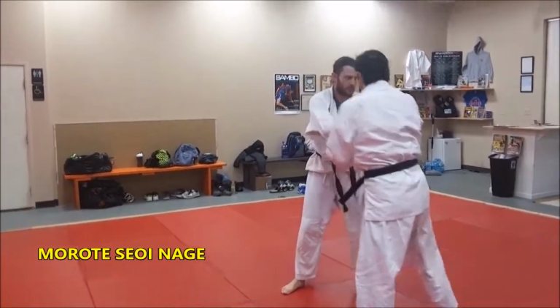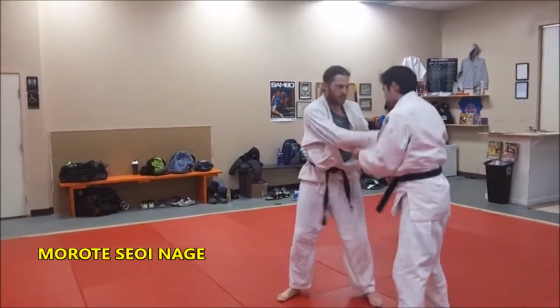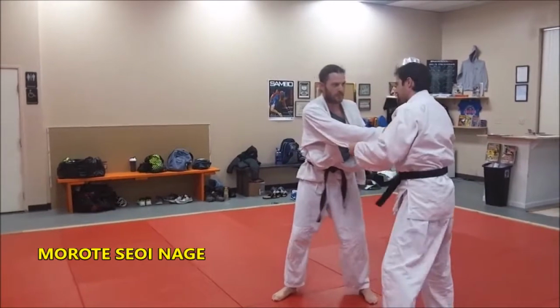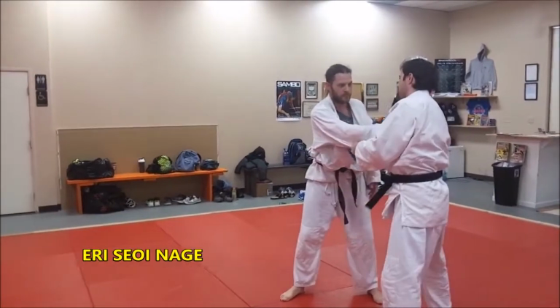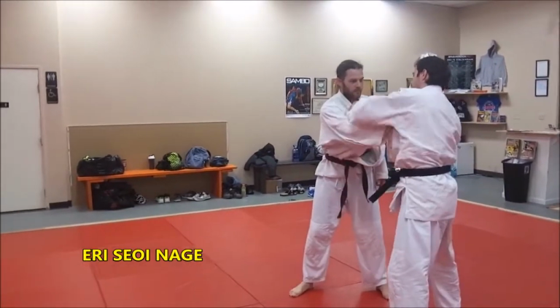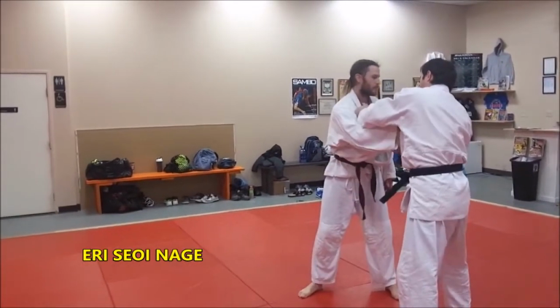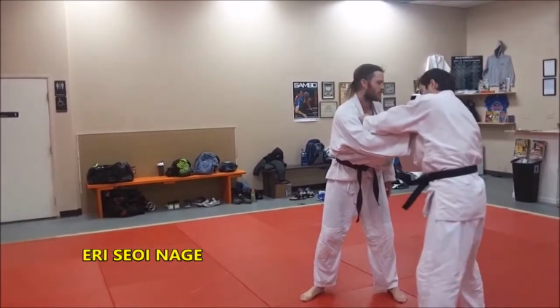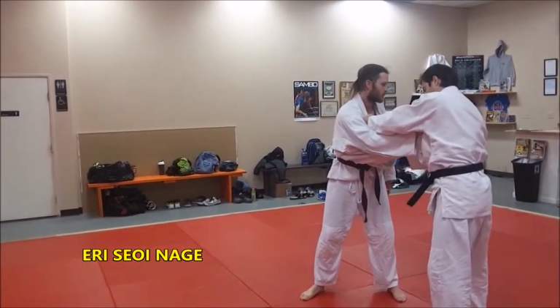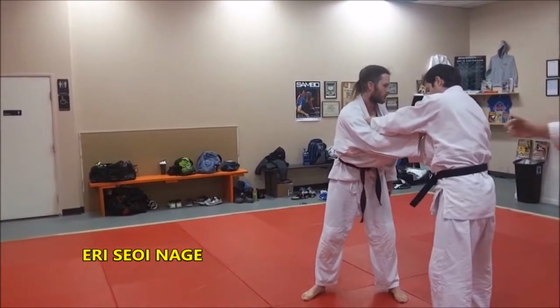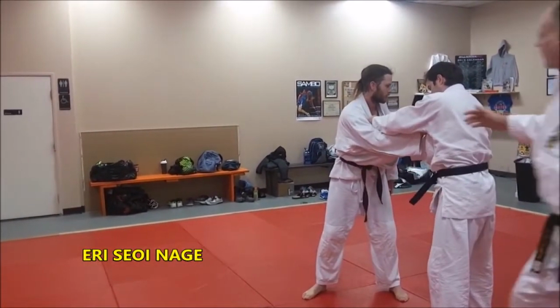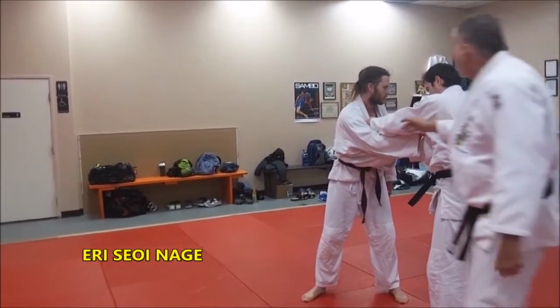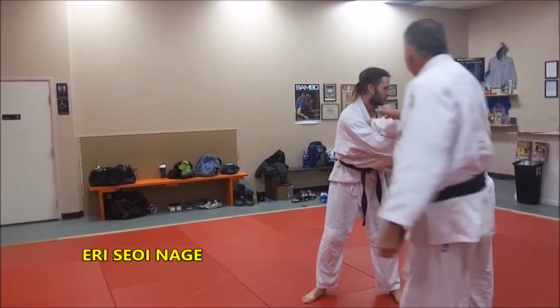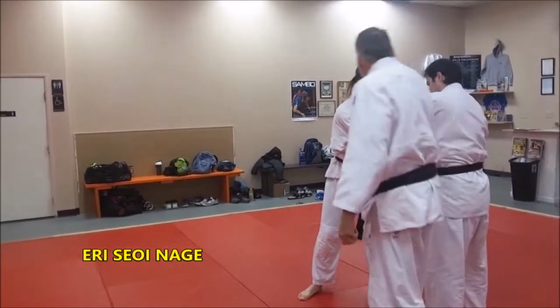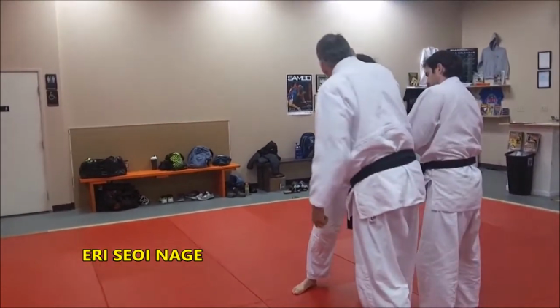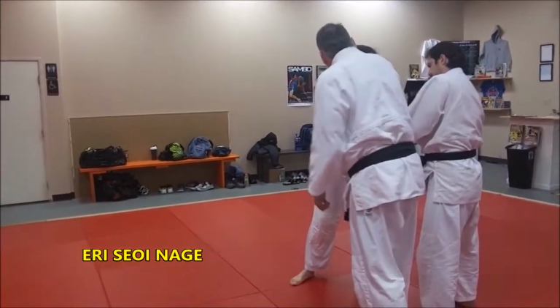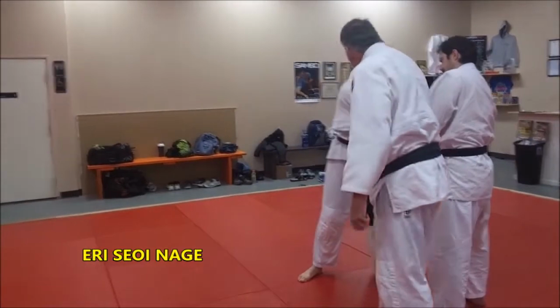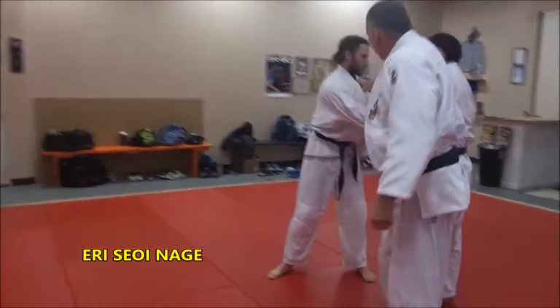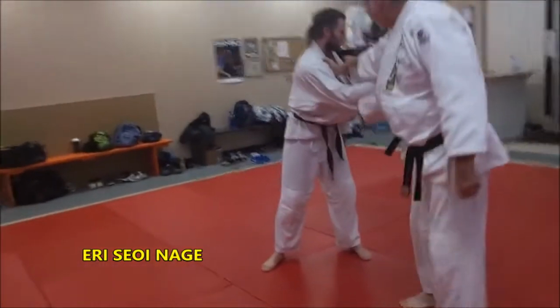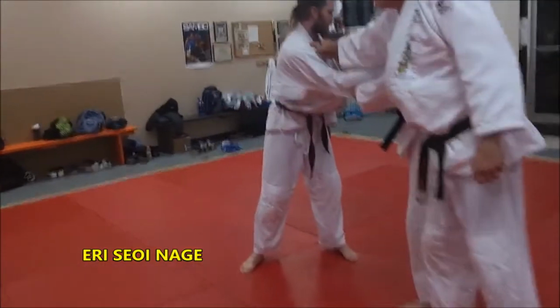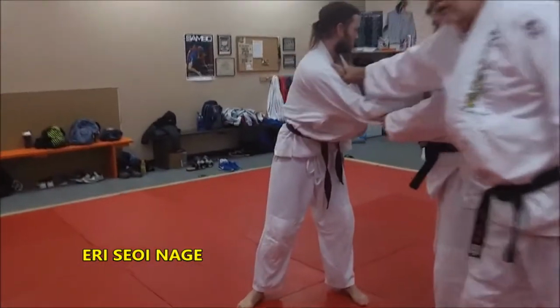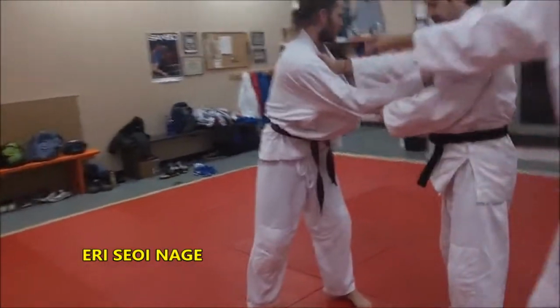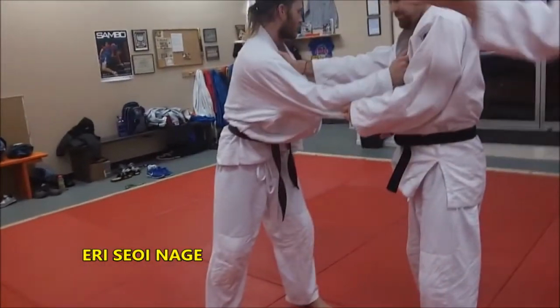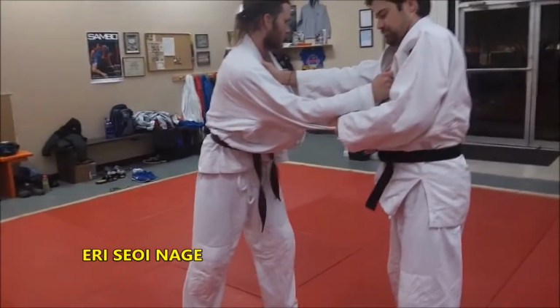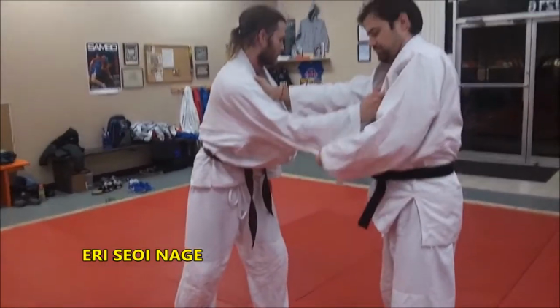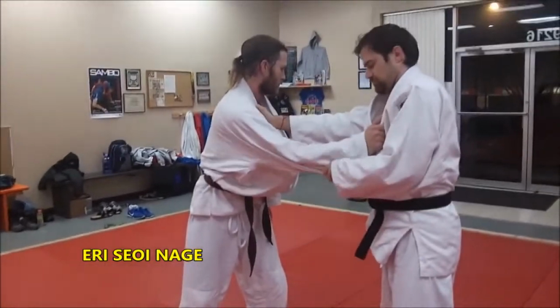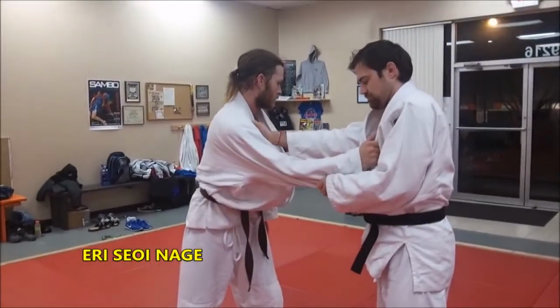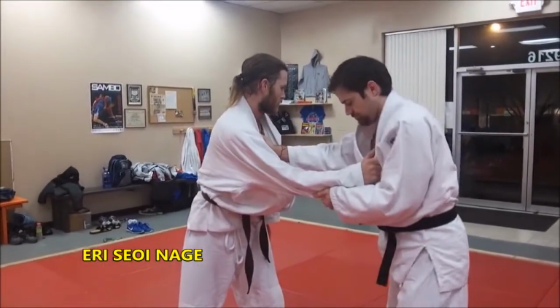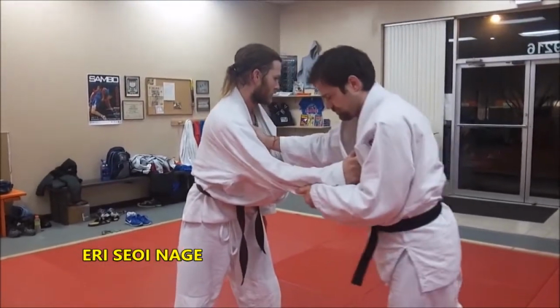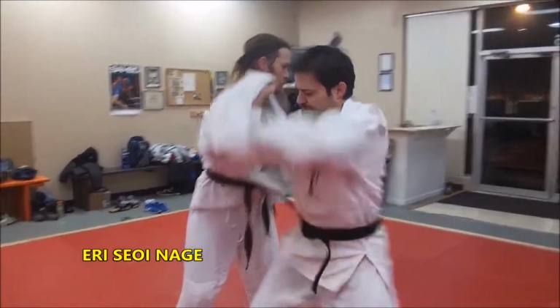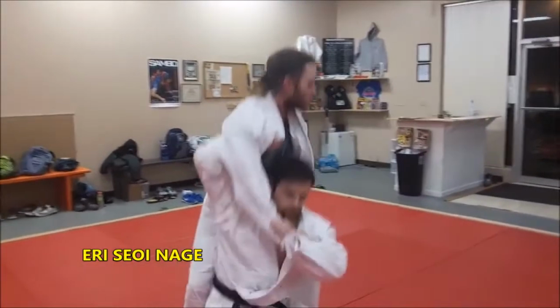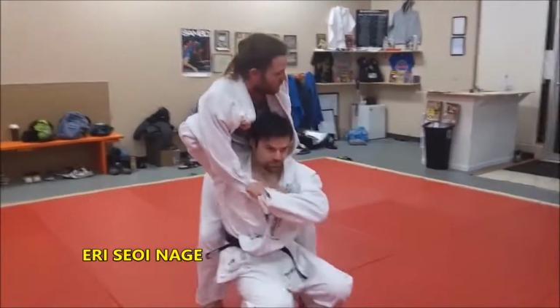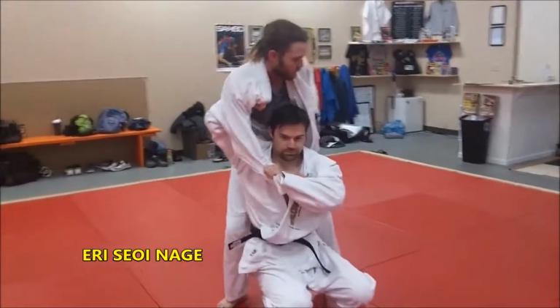And the eri — the lapel, E-R-I, eri — is off the... He's going to come in. It's kind of a two-on-one, so he's got this, and it's a very powerful one, and he'll swing in. And that's the eri style.